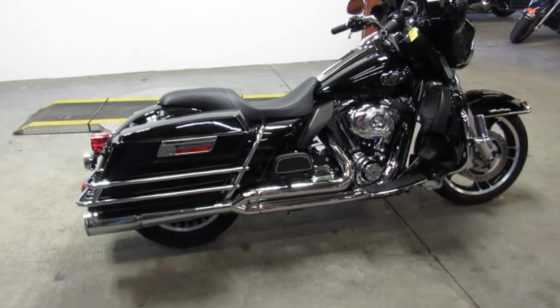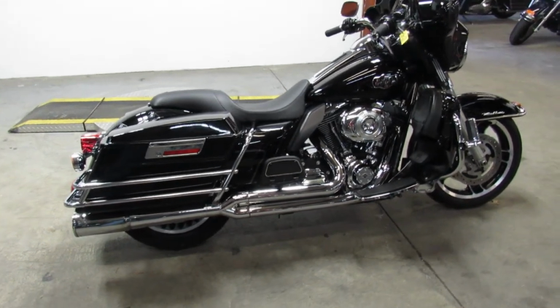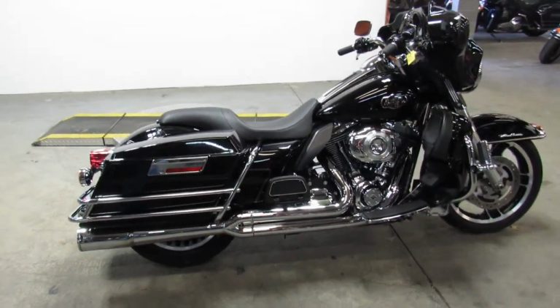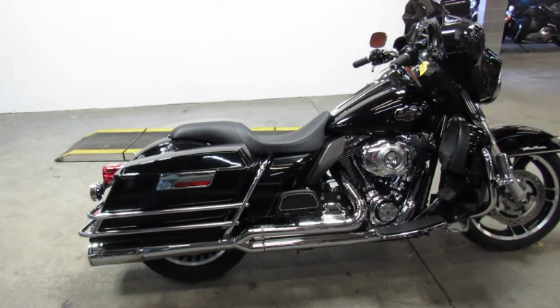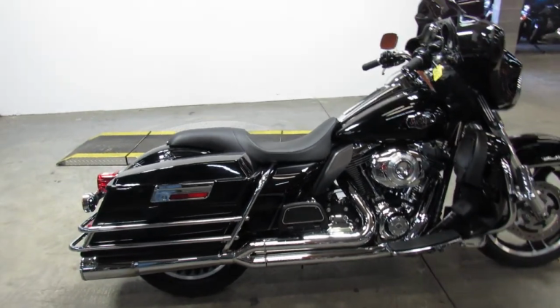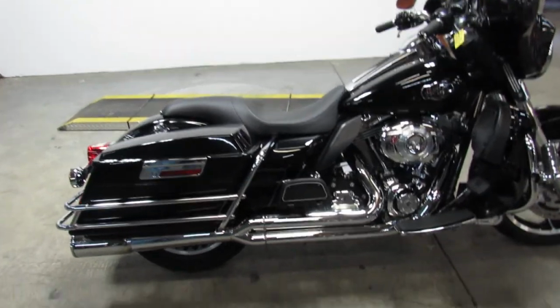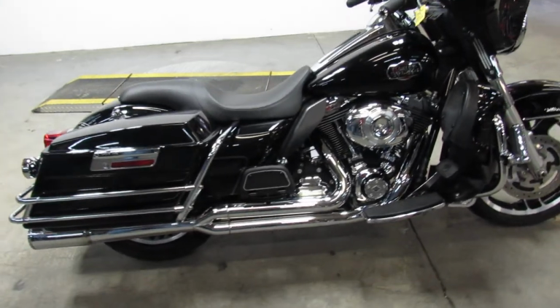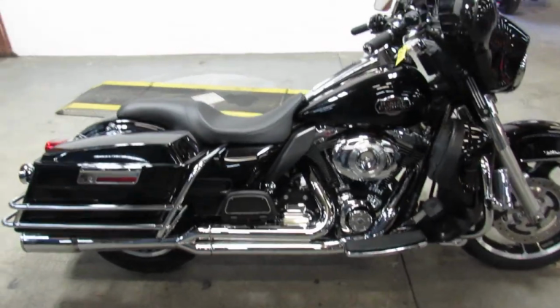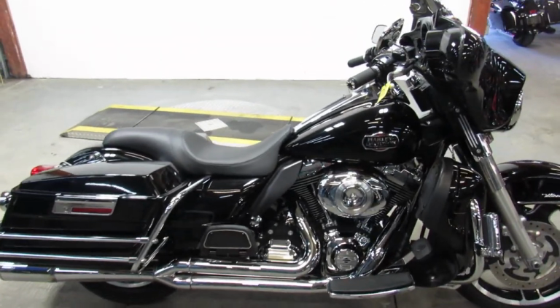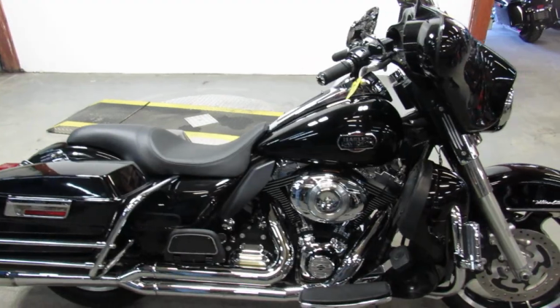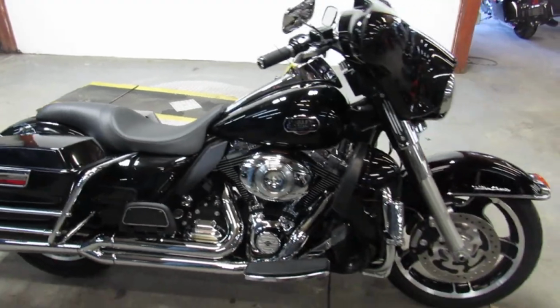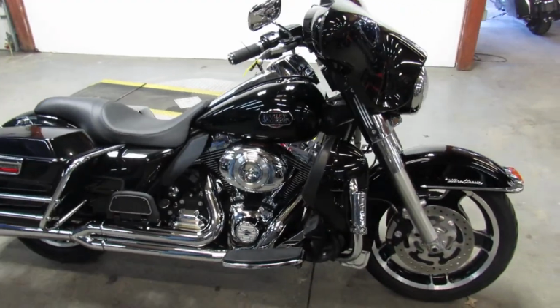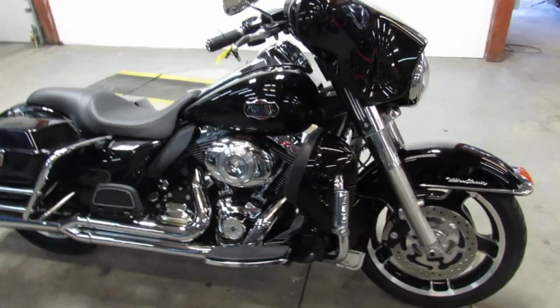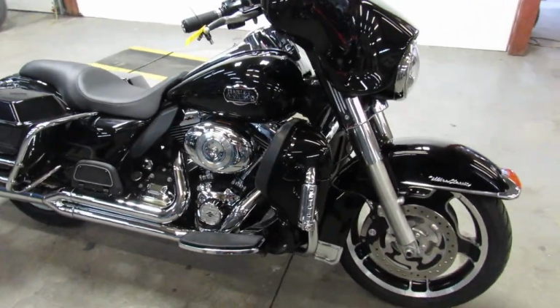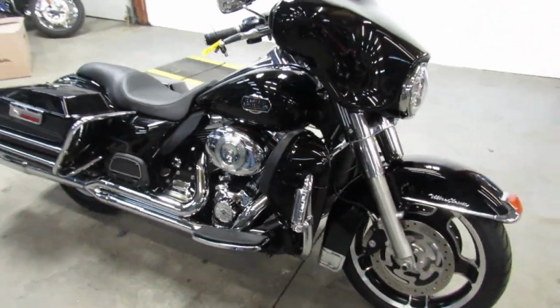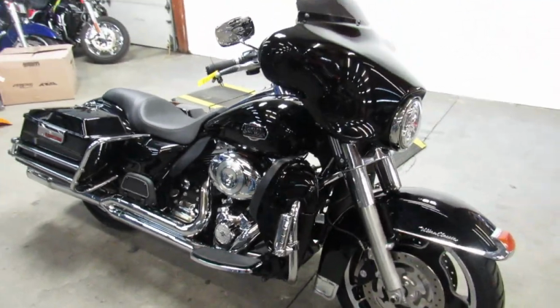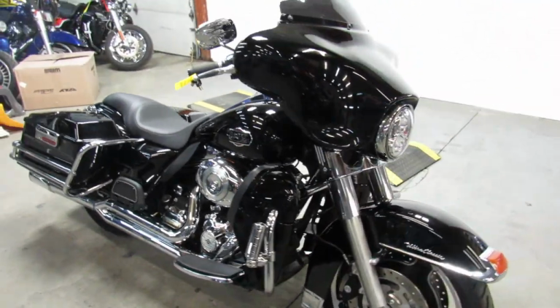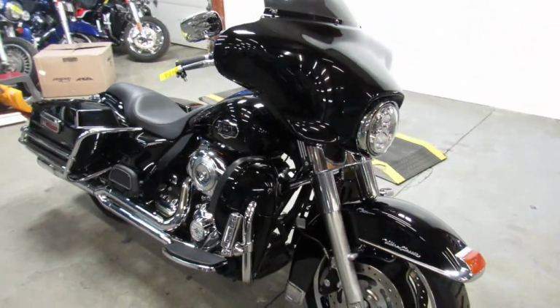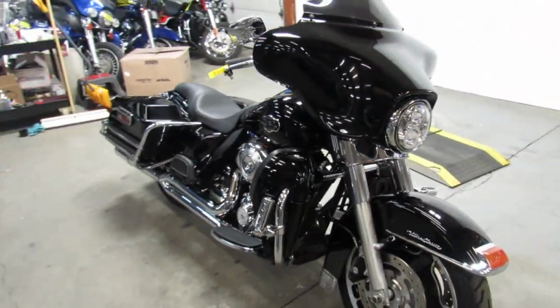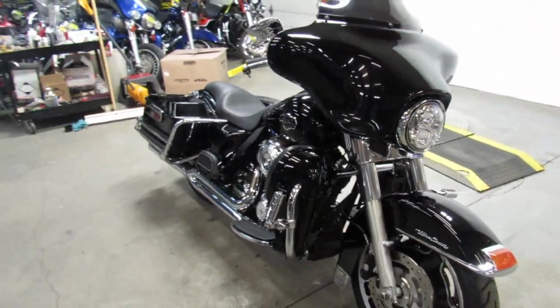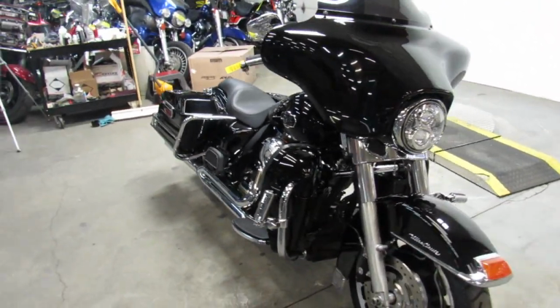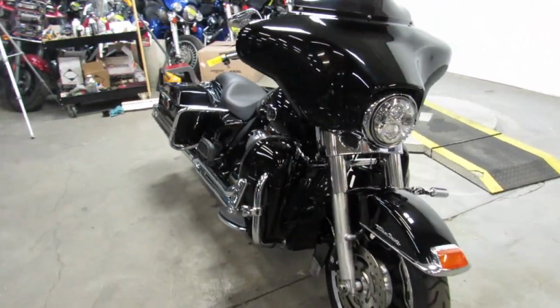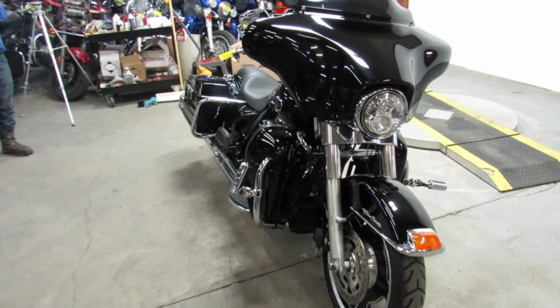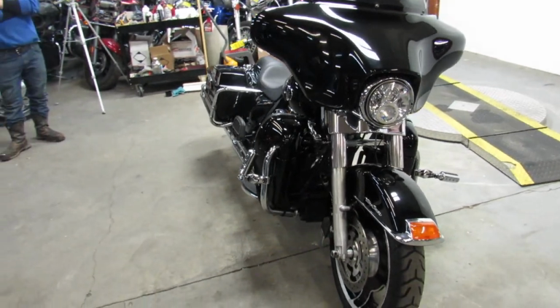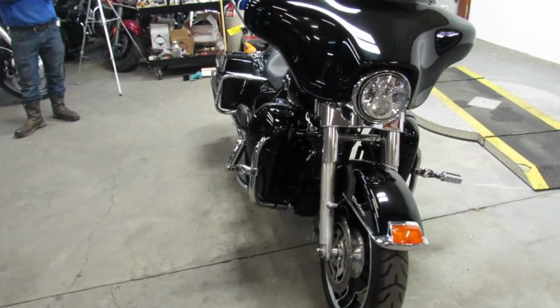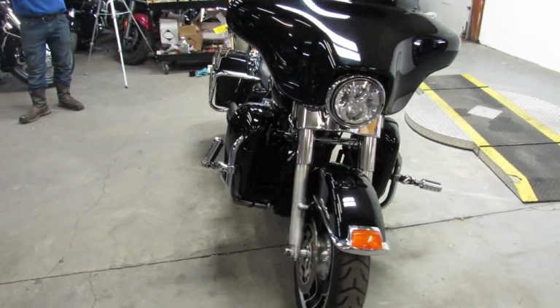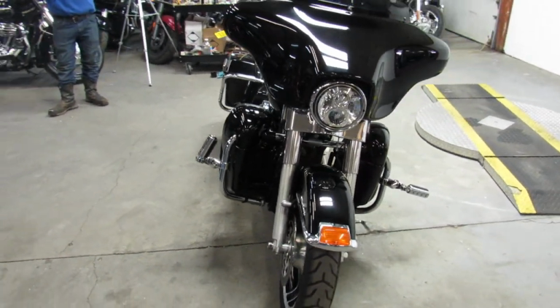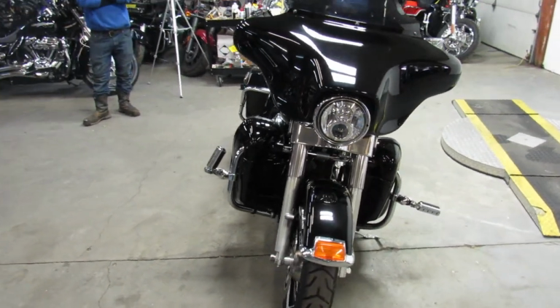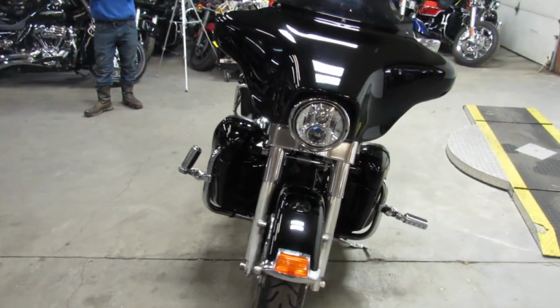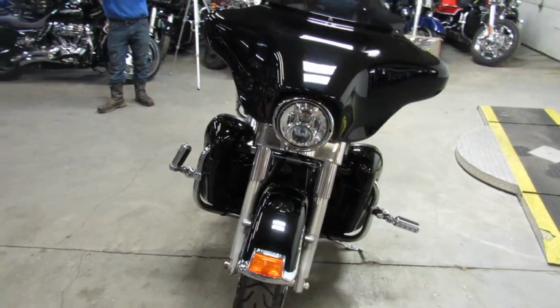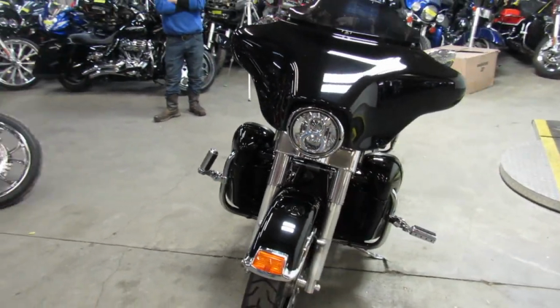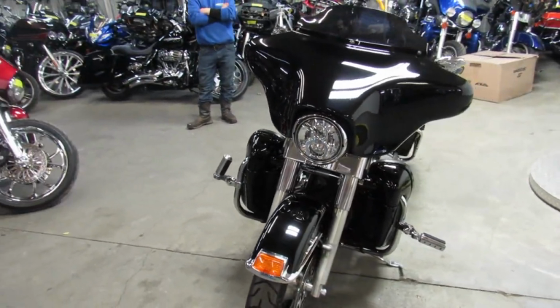Hey guys, it's Approval Power Sports. We are doing some videos on our used Harley-Davidsons. You guys got to take a look at our website. We got over 400 used Harleys in here. We got guaranteed financing, out-of-state financing, nationwide shipping.